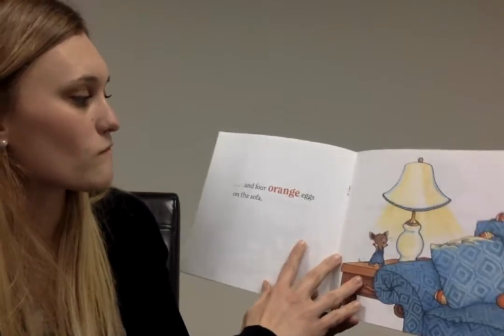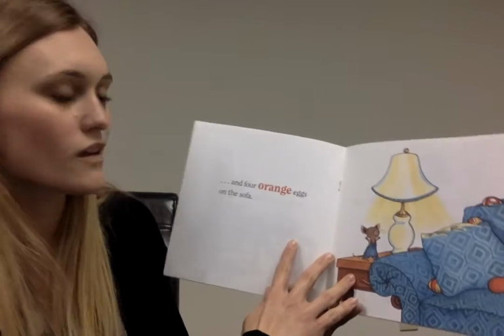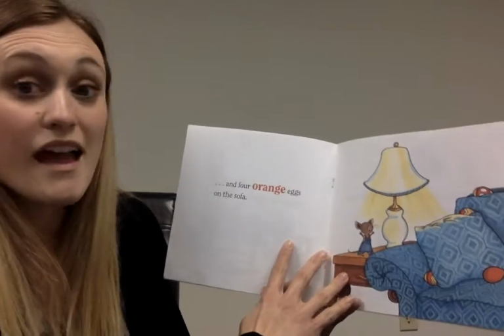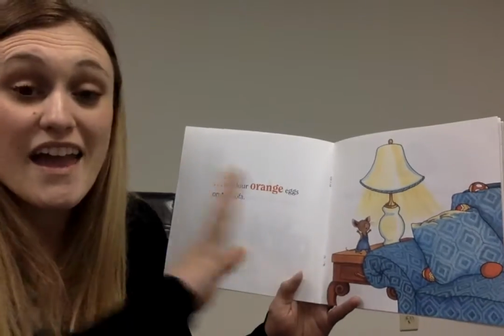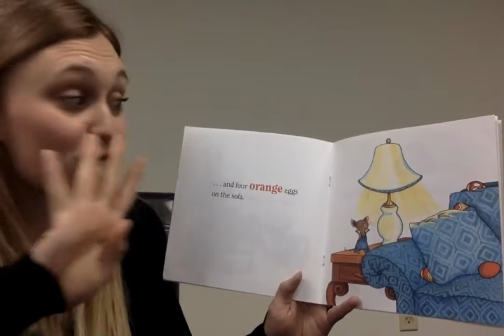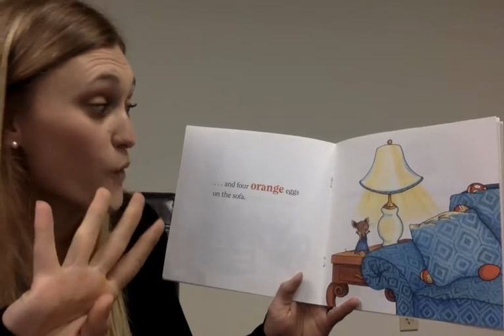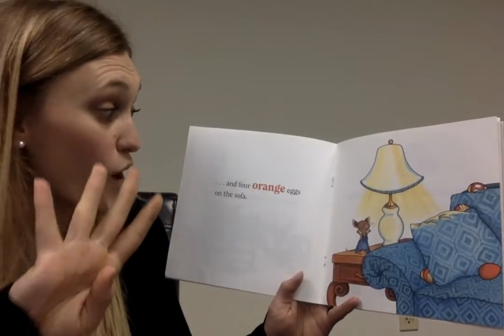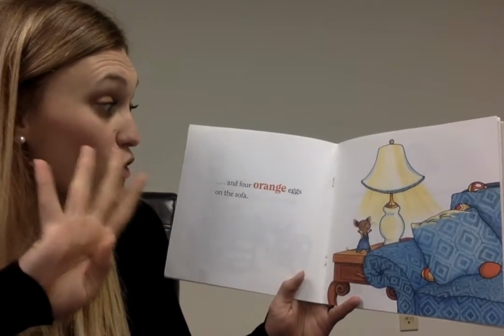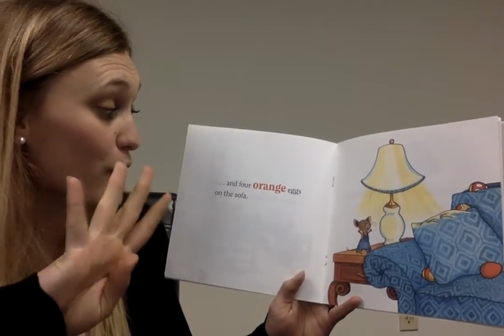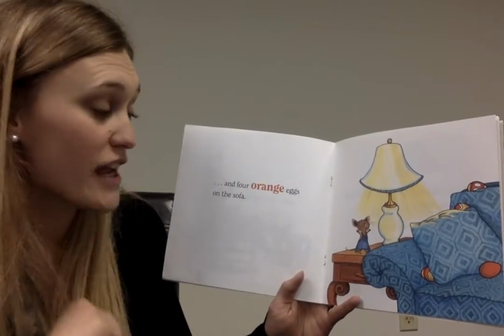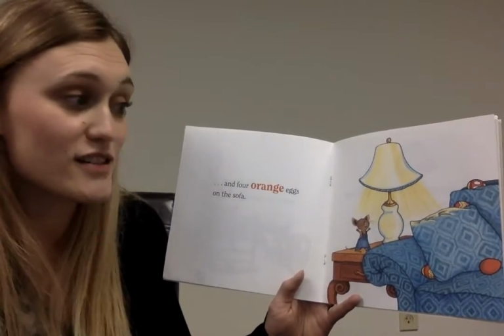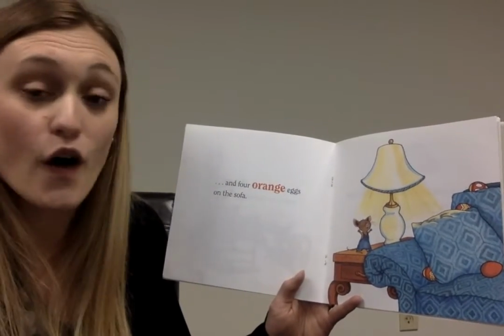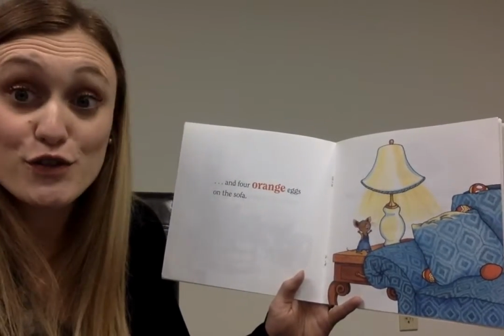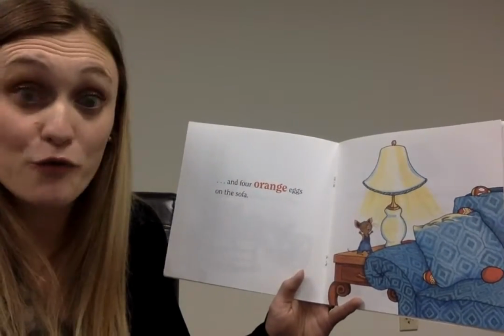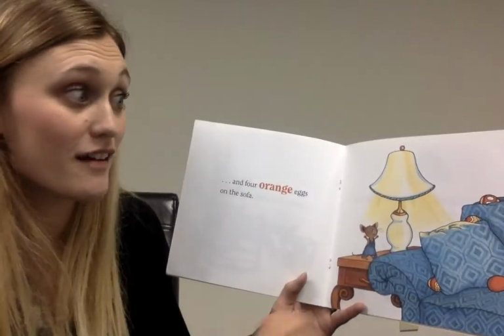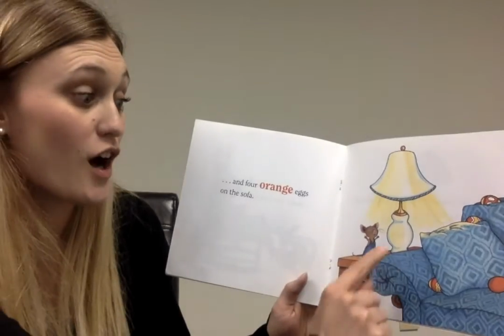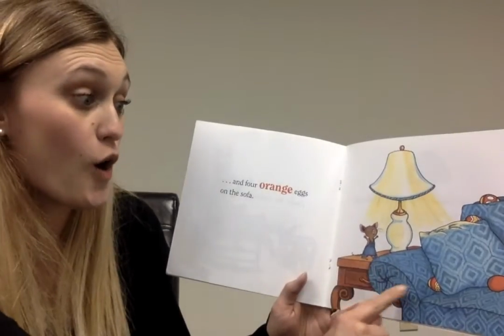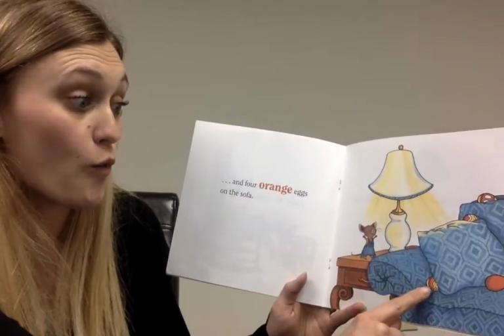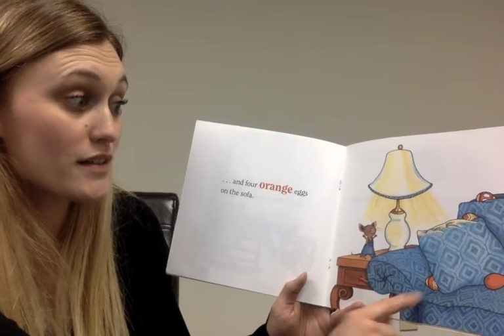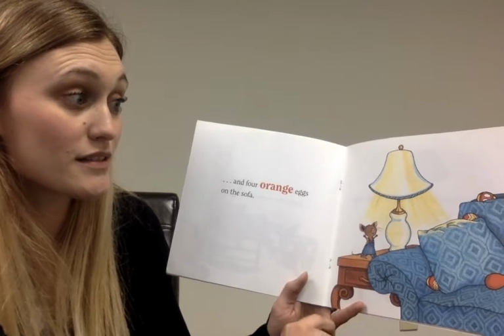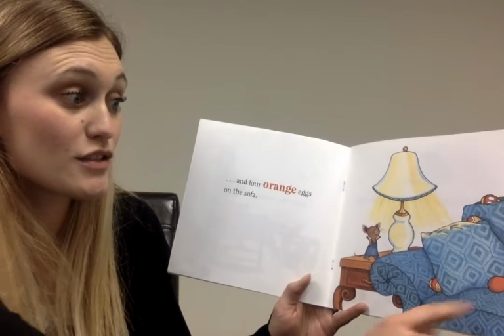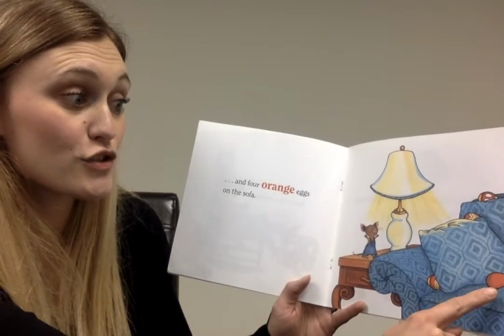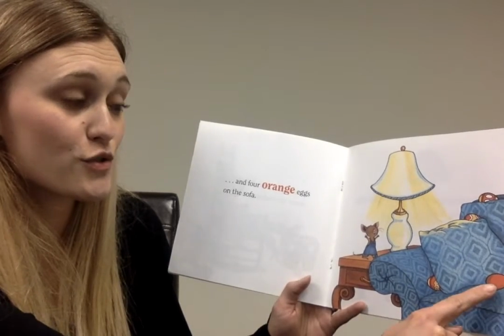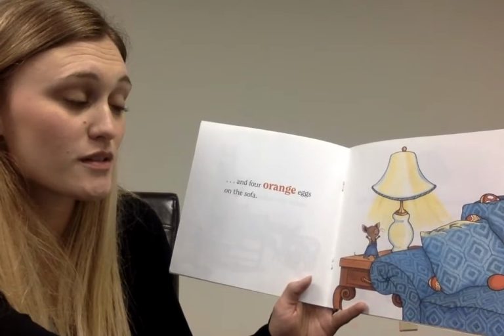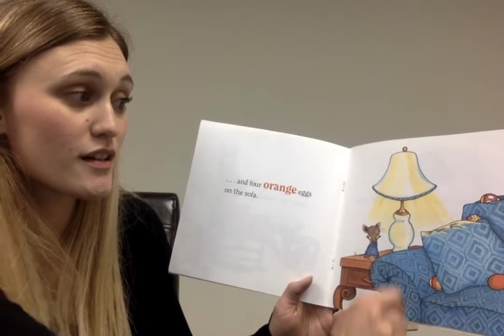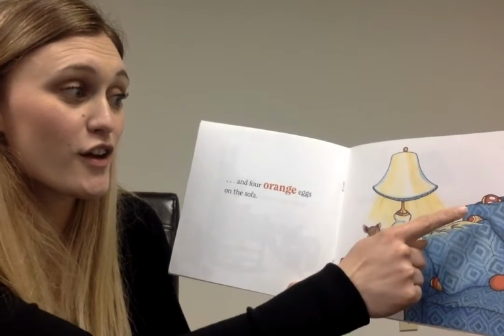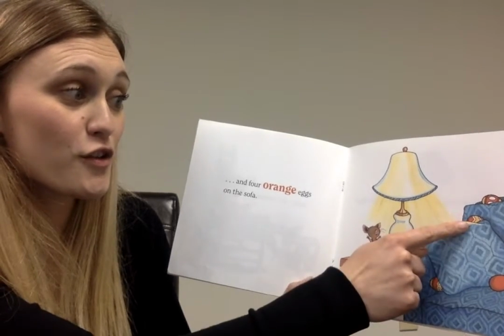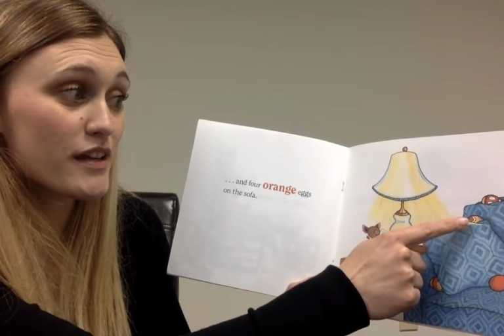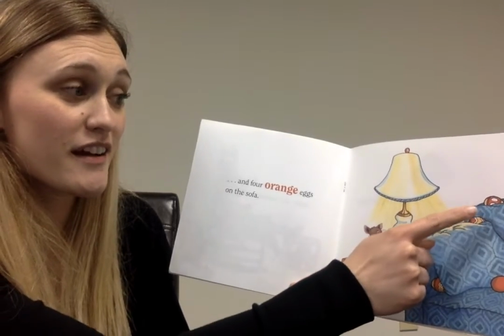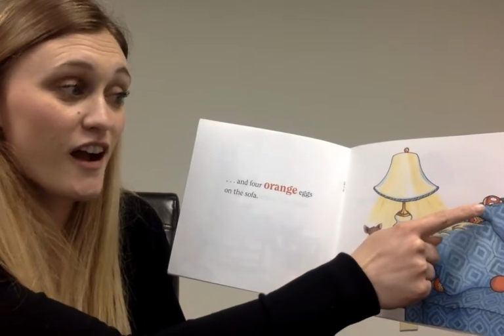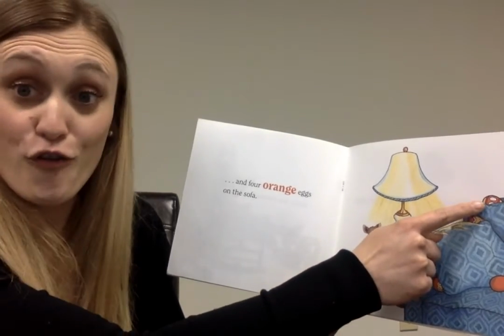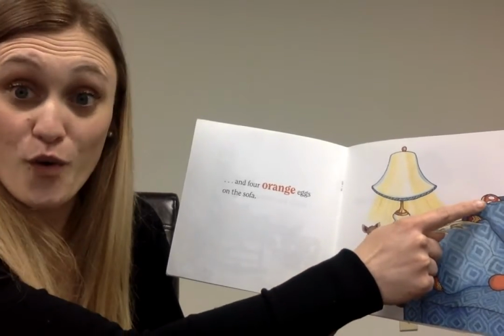And four orange eggs on the sofa. One, two, three, four.